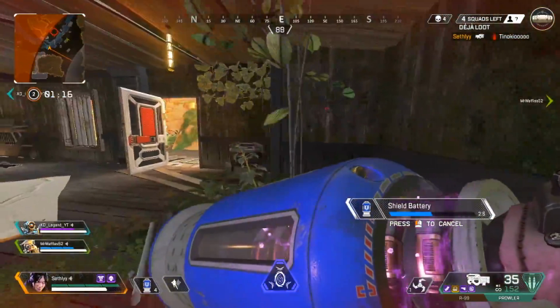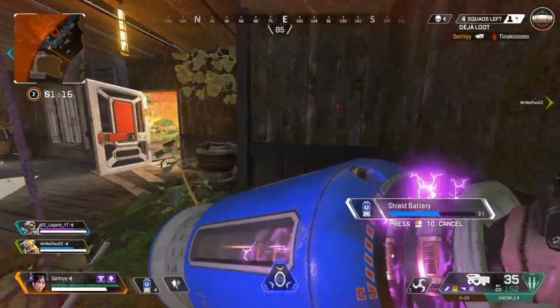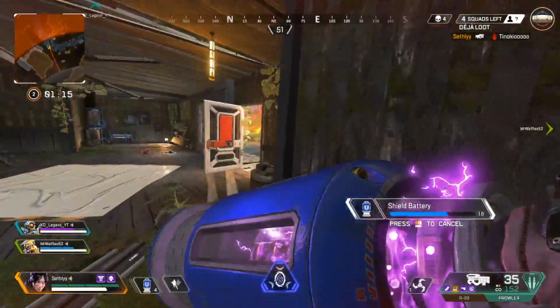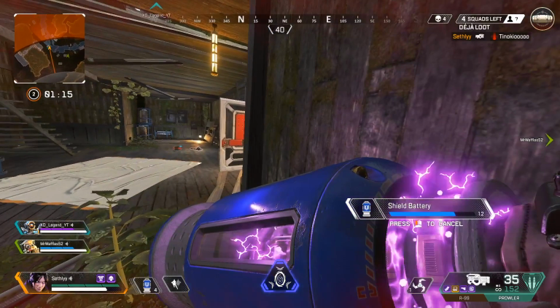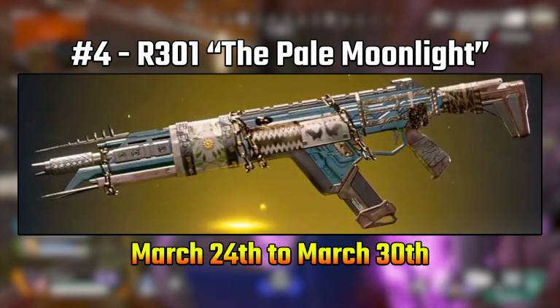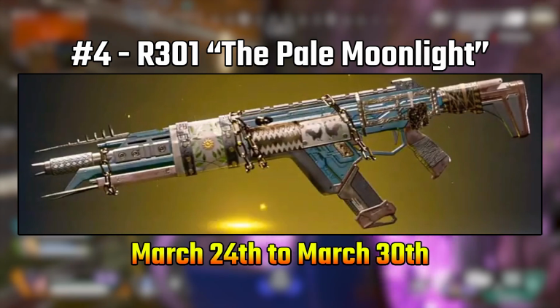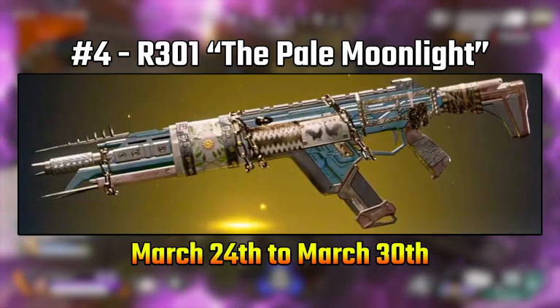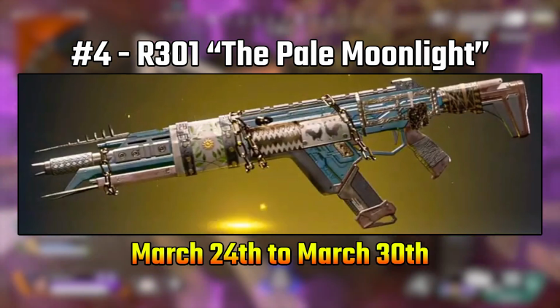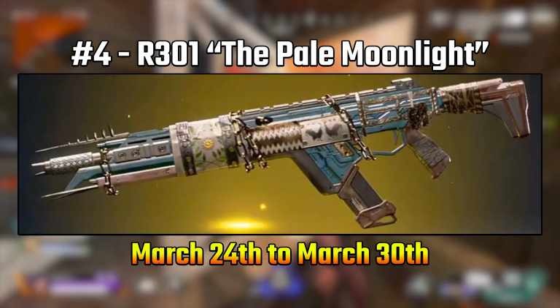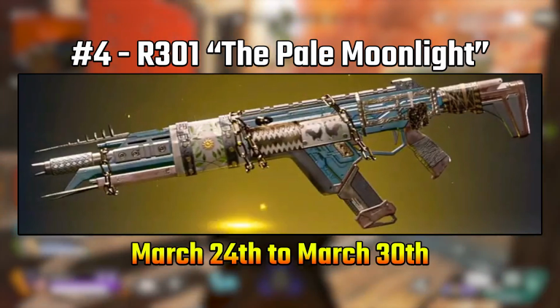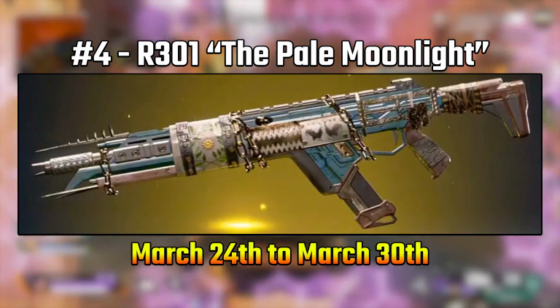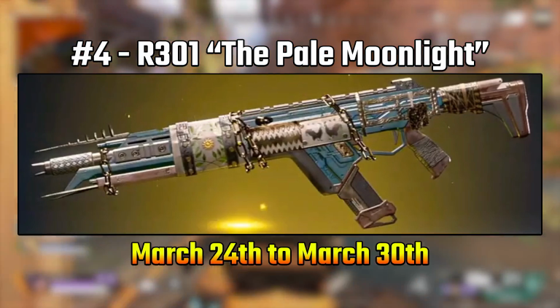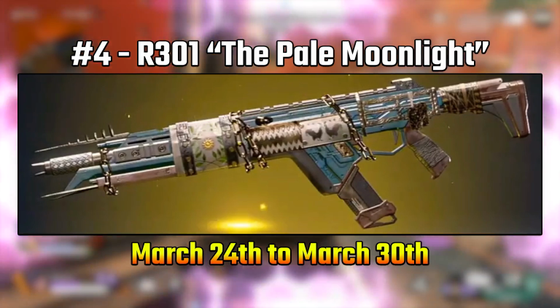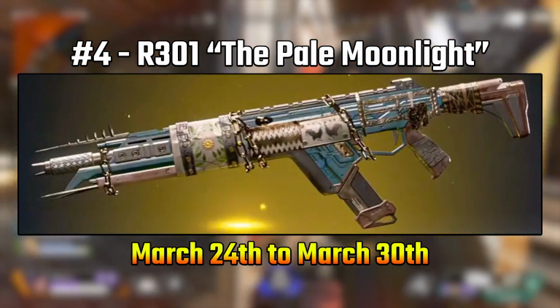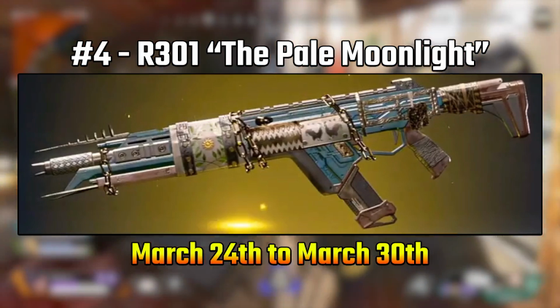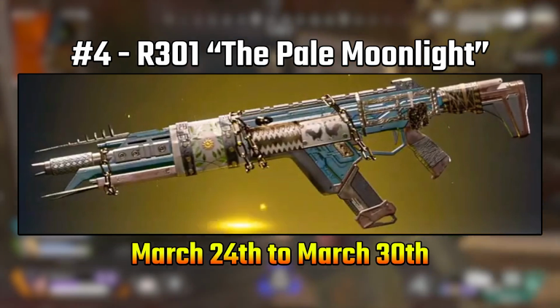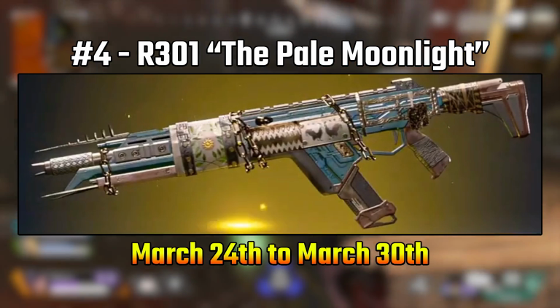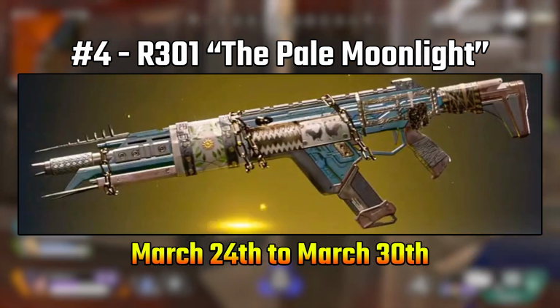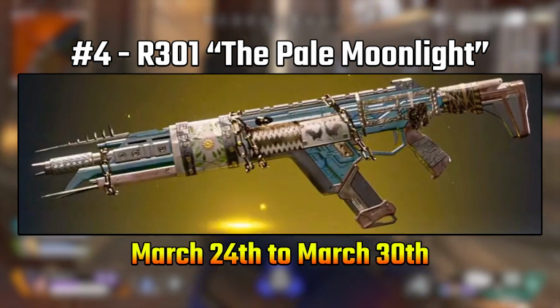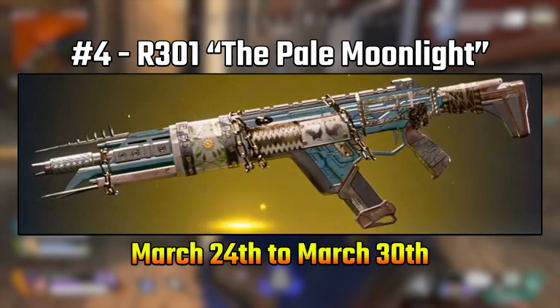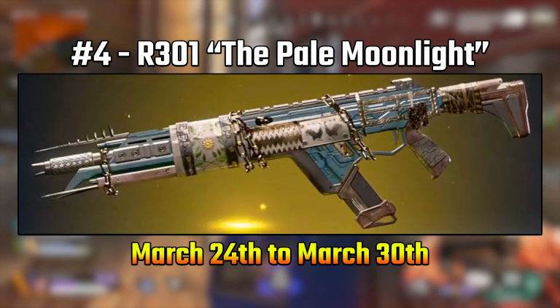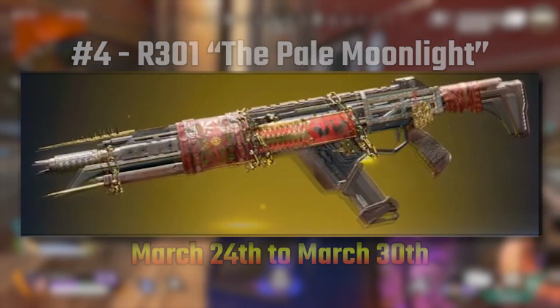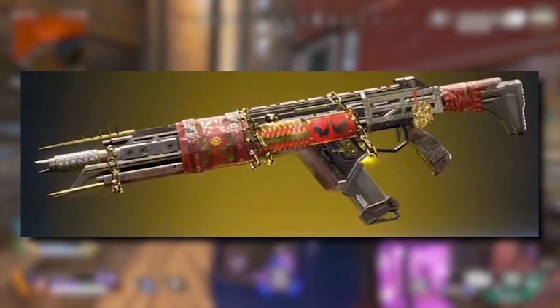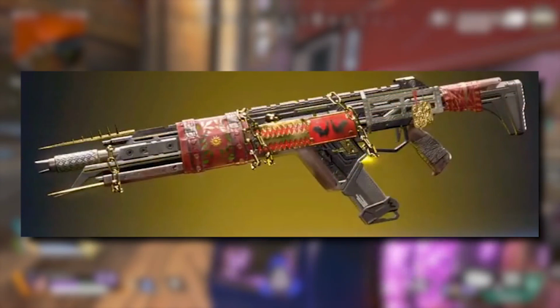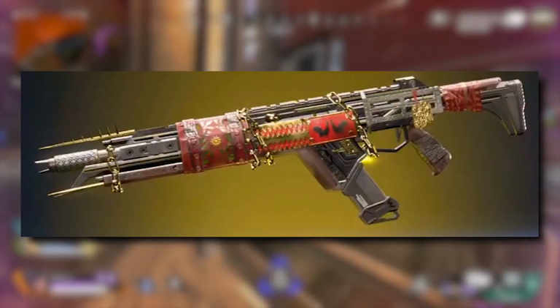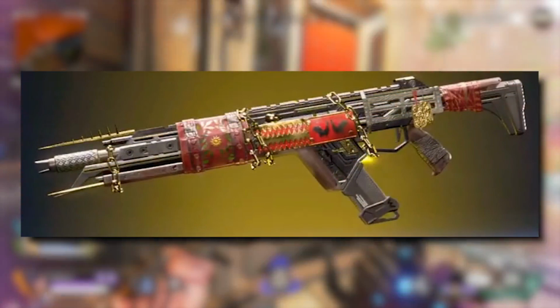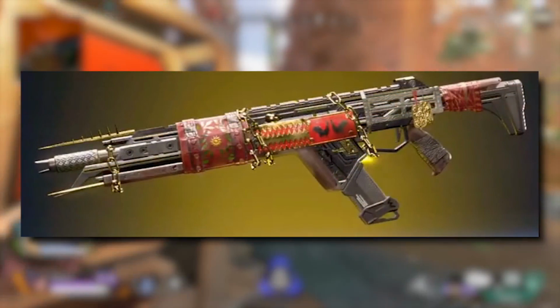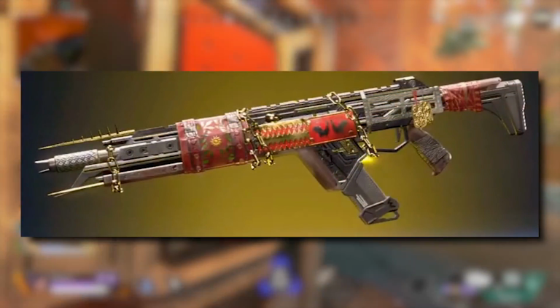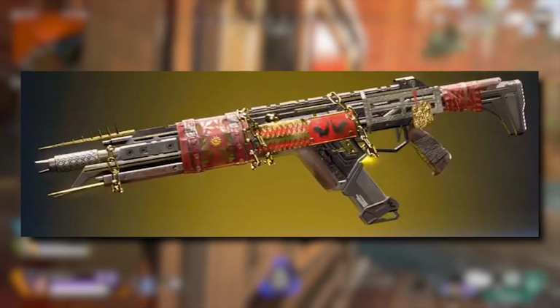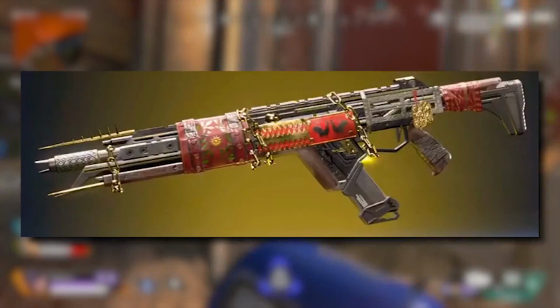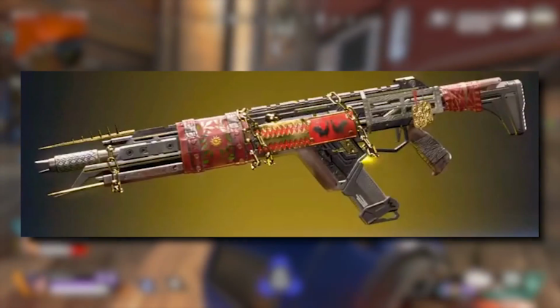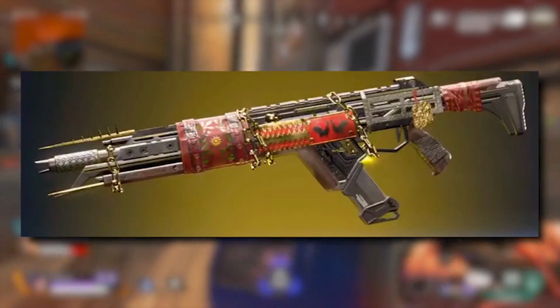But now onto the number four rarest skin, which is another R301 skin, but this is the Pale Moonlight skin. It's an exclusive of the Daybreaker skin, and it was in the store from March 24th to March 30th.